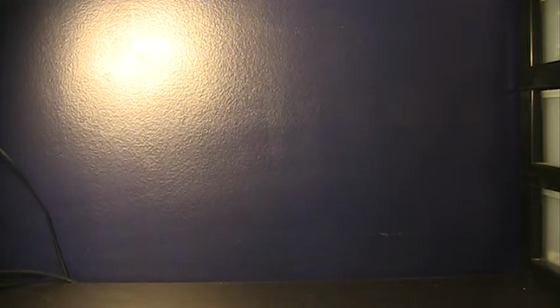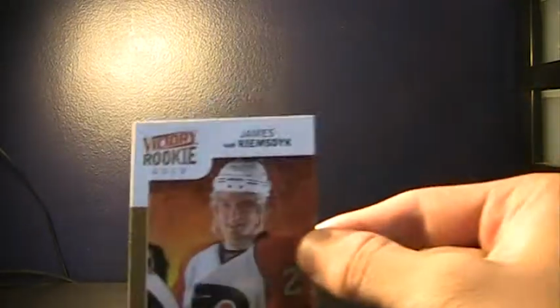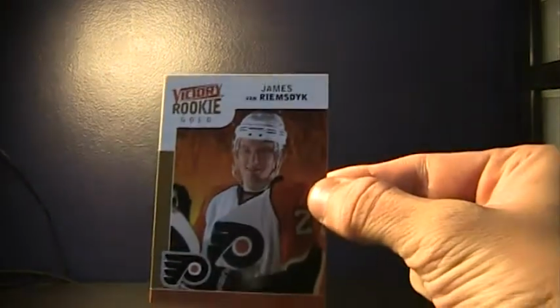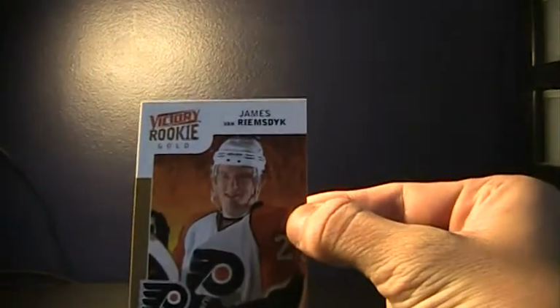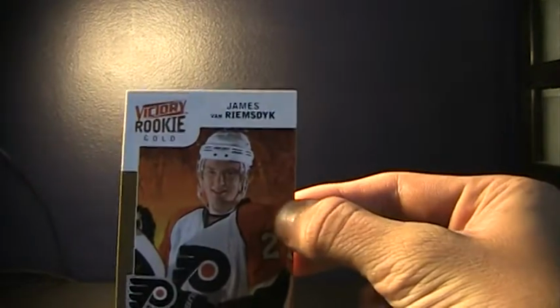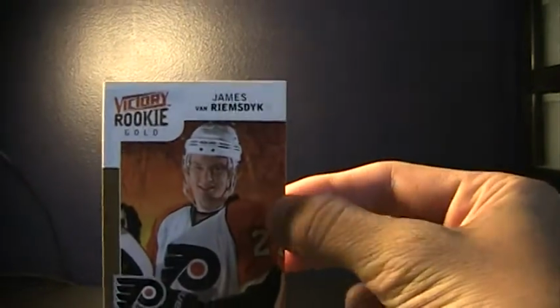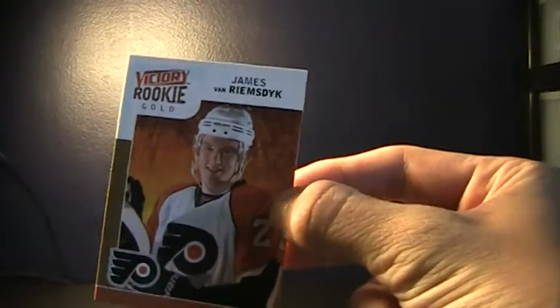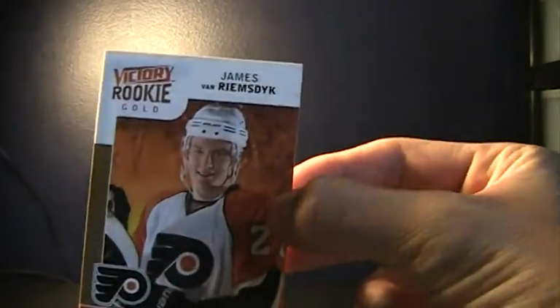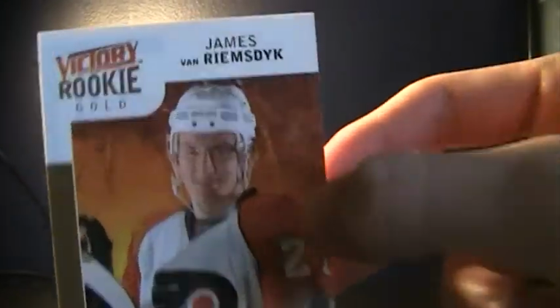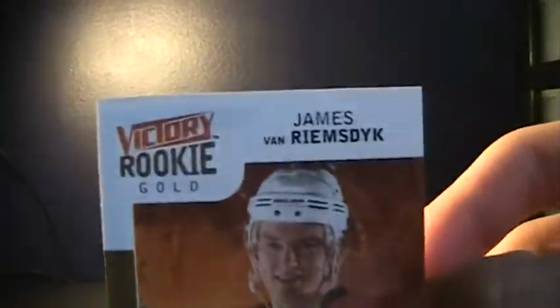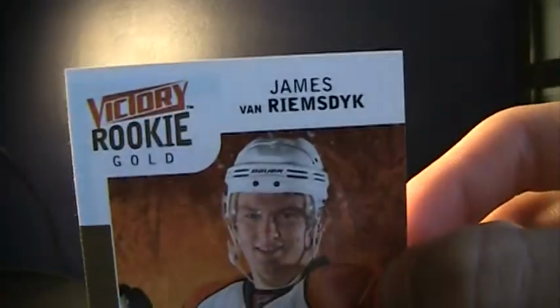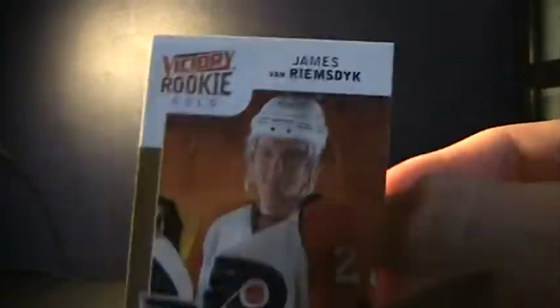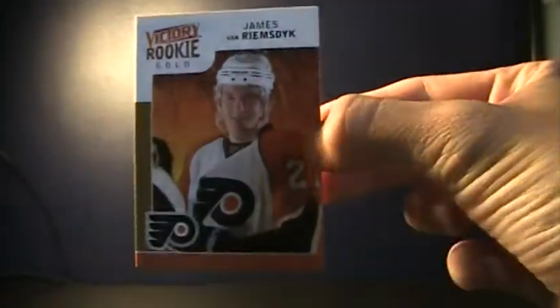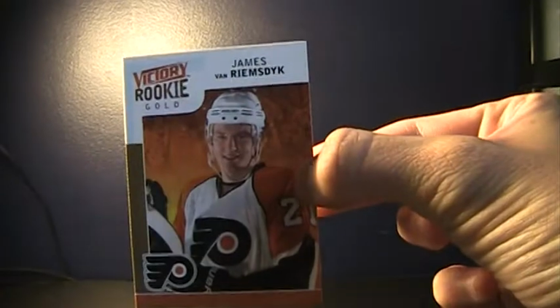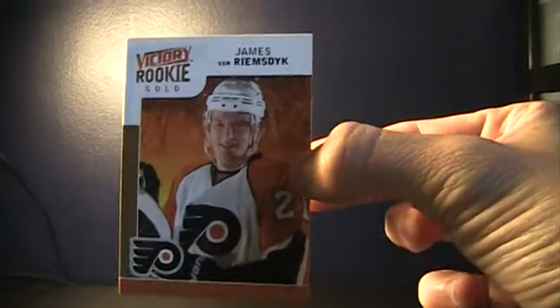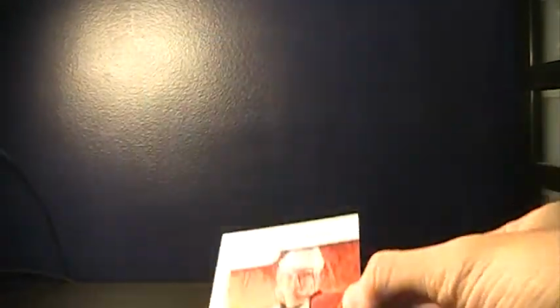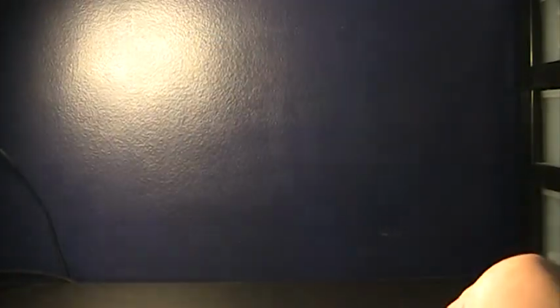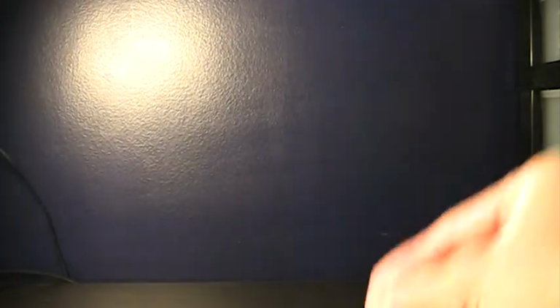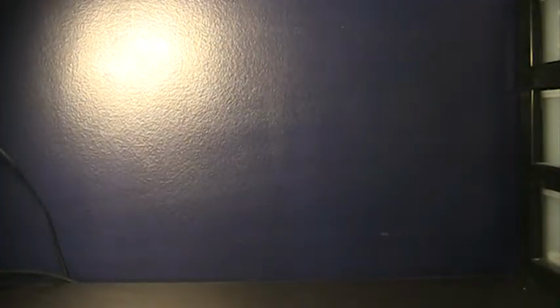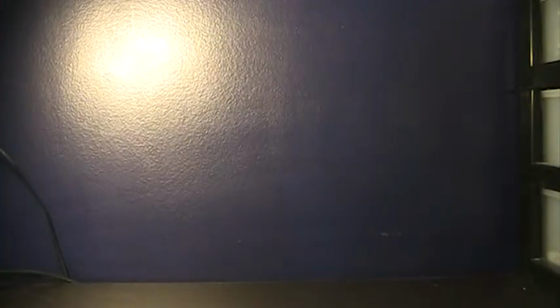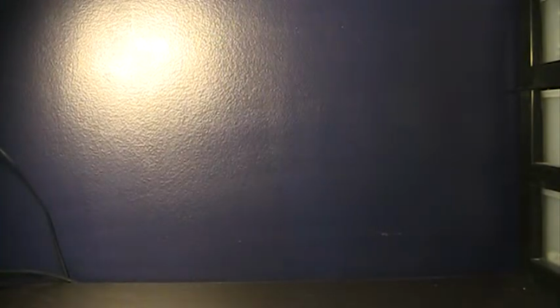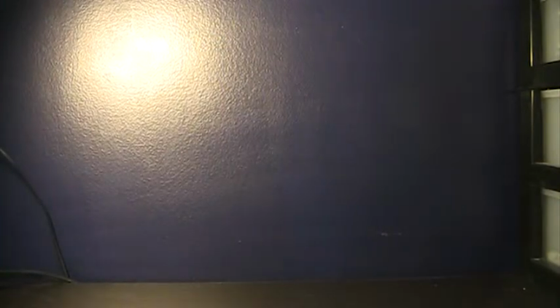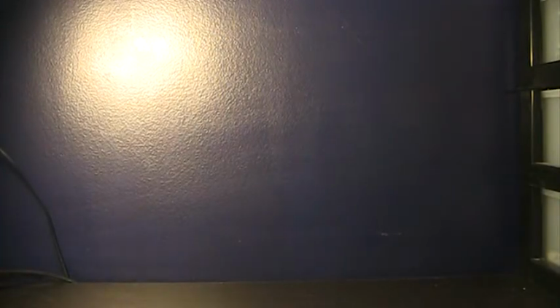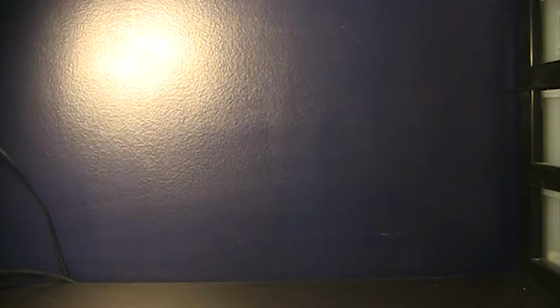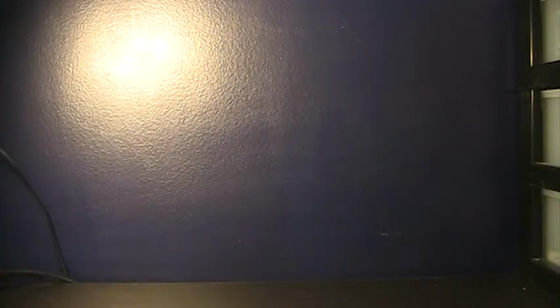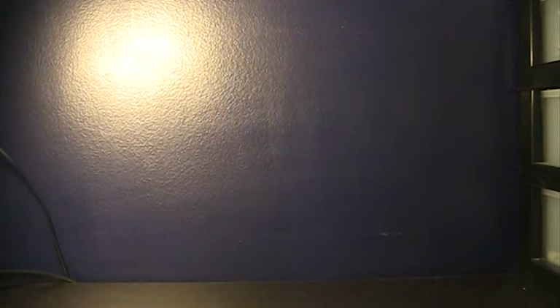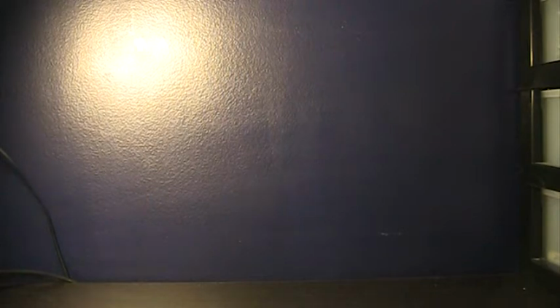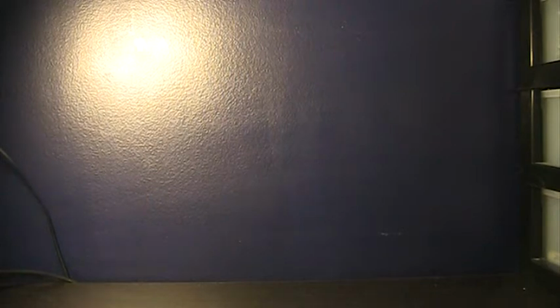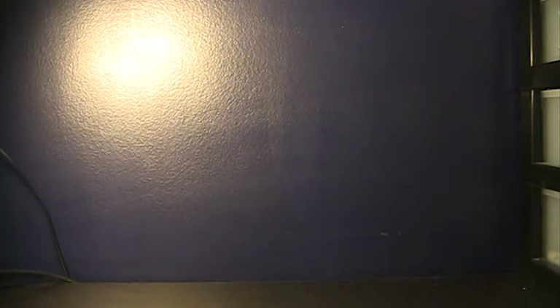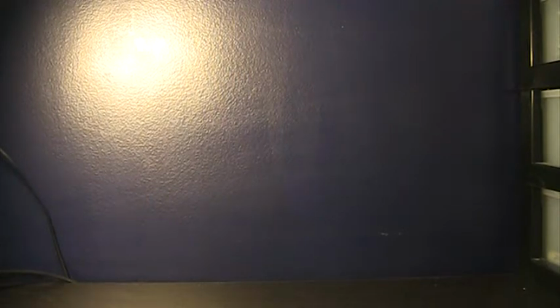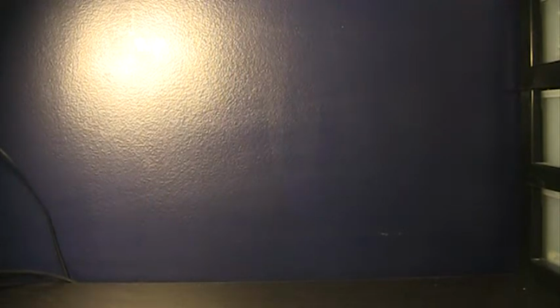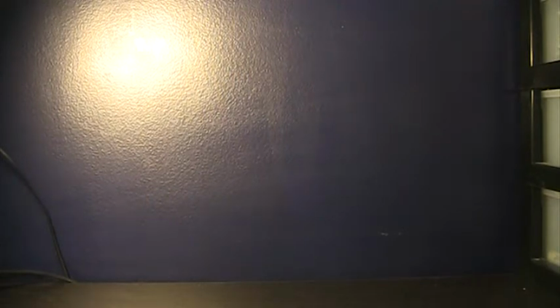So we got a James van Riemsdyk Victory Gold Rookie. This will be for trade or sale. I don't really collect van Riemsdyk stuff while he's in the Flyers uni, so yeah, that will be for trade or sale.